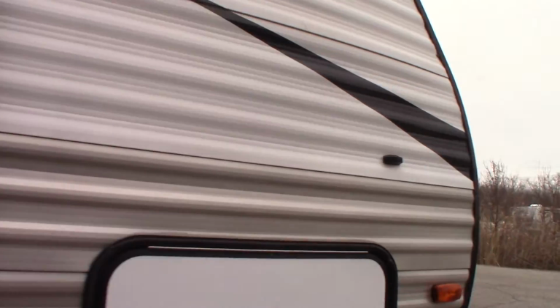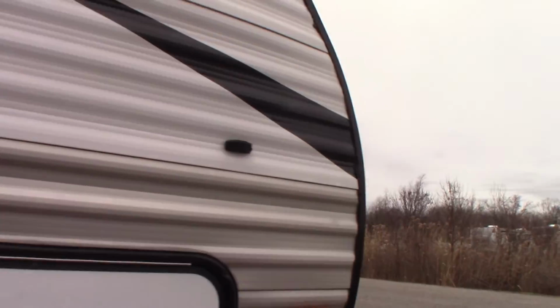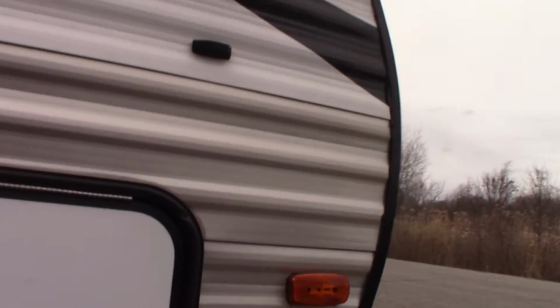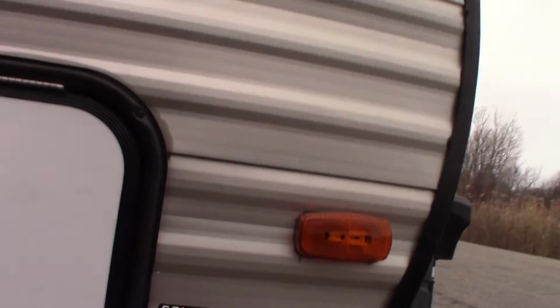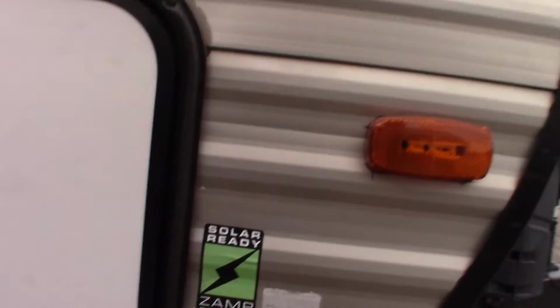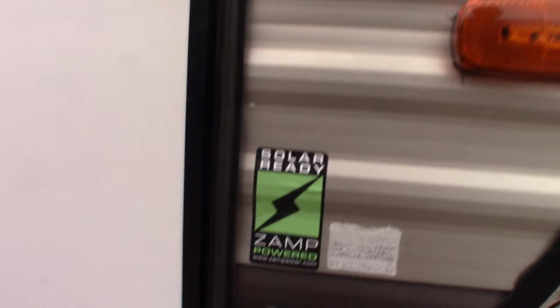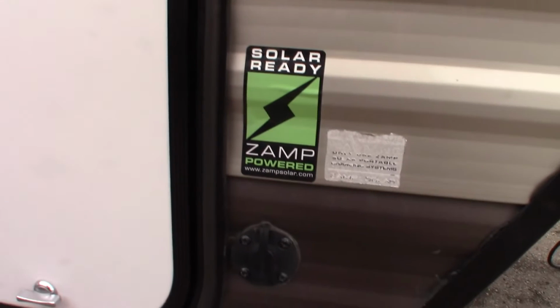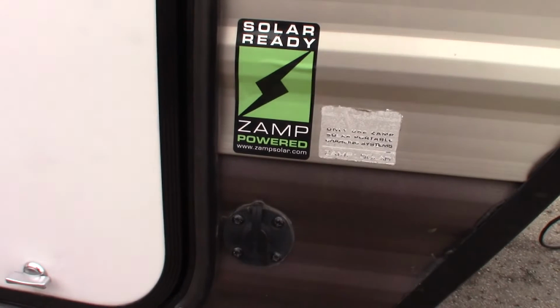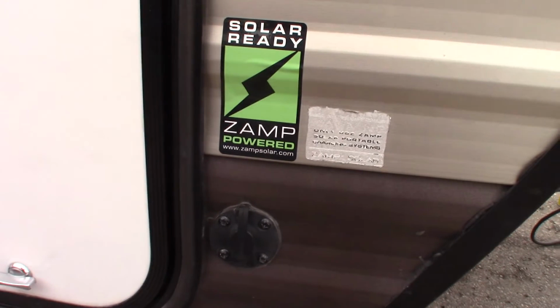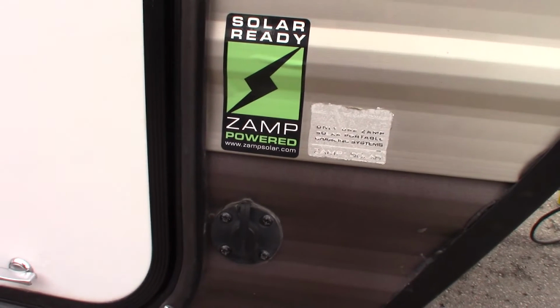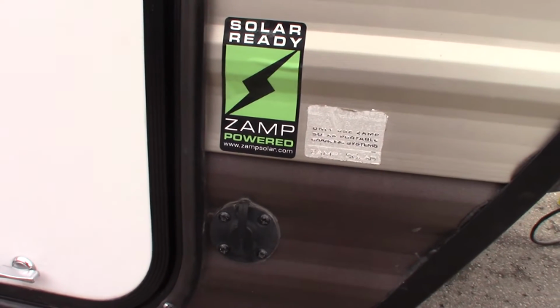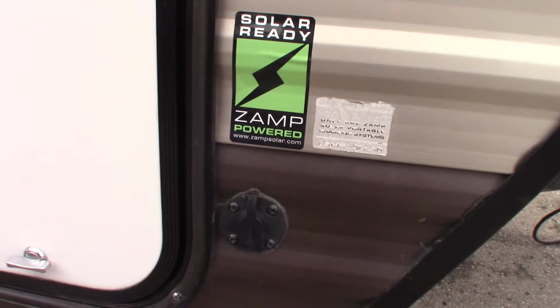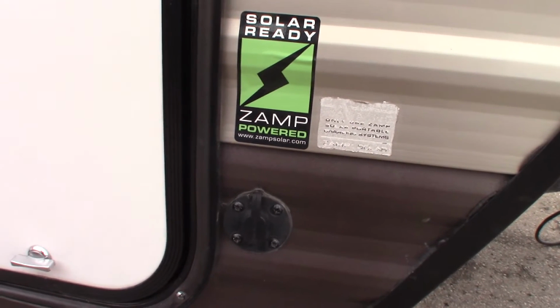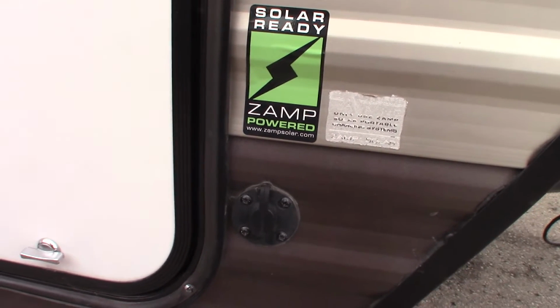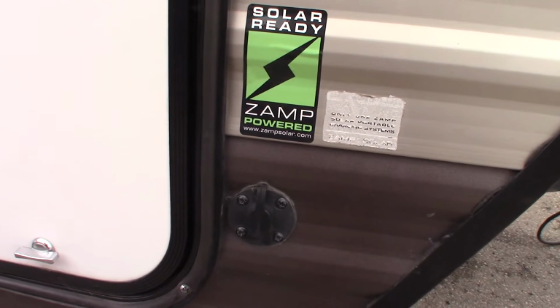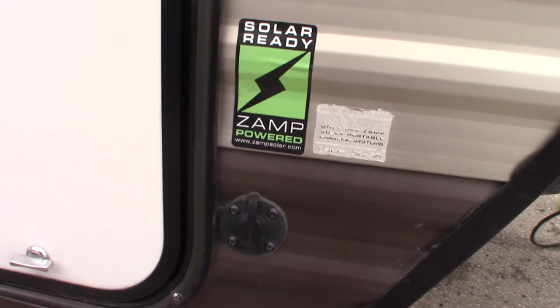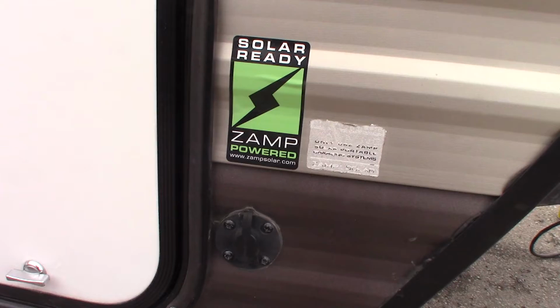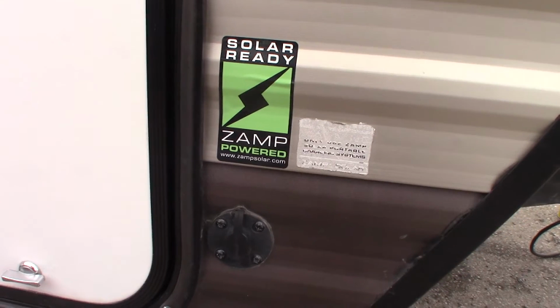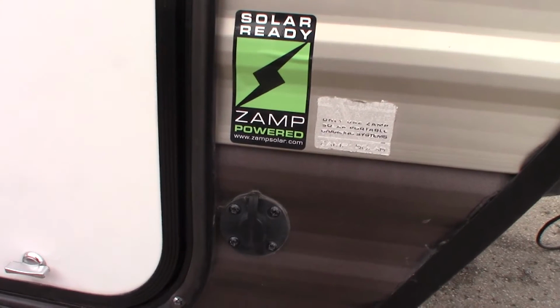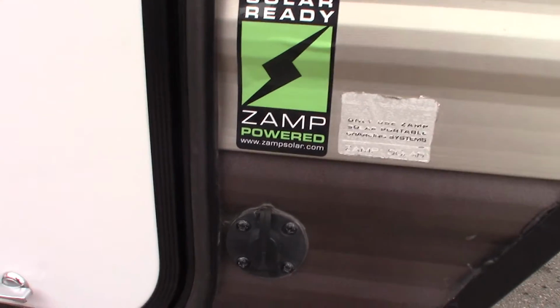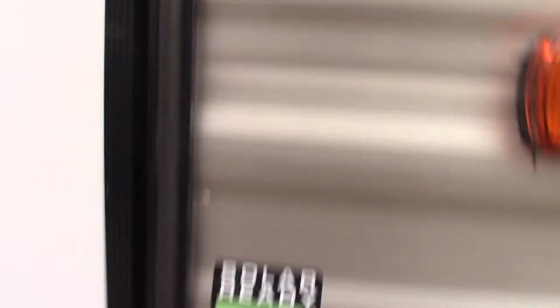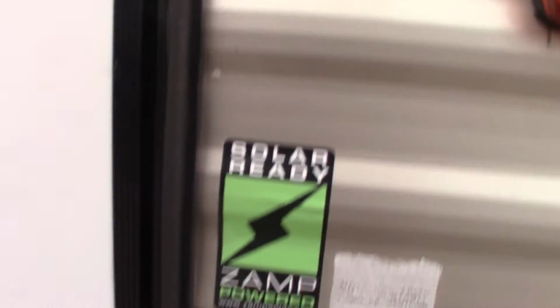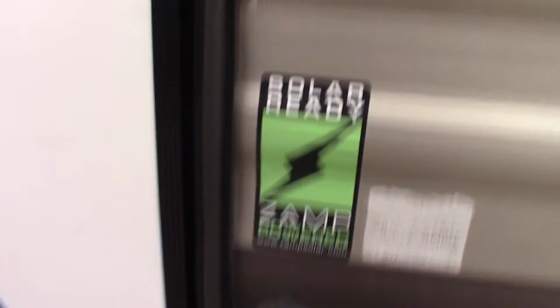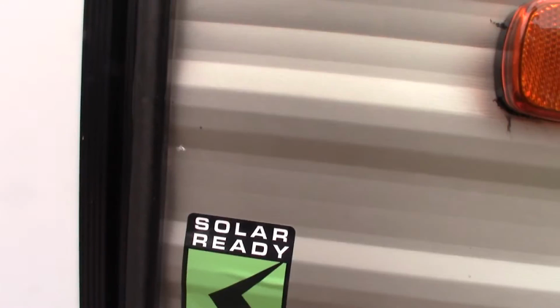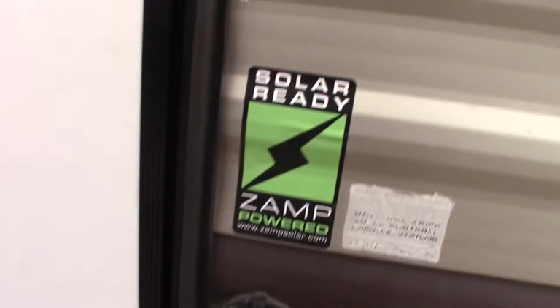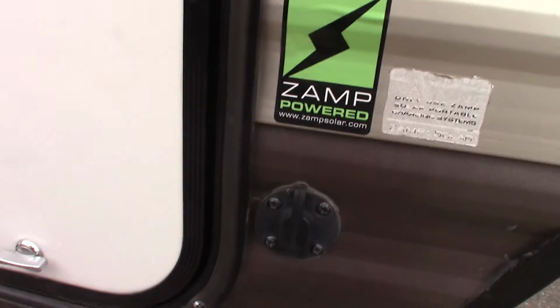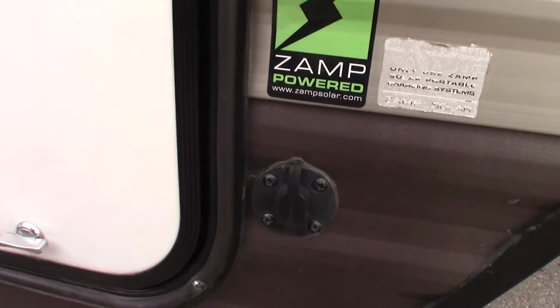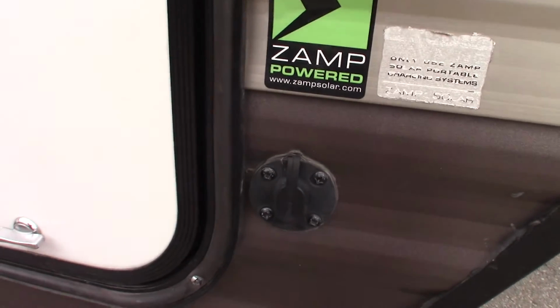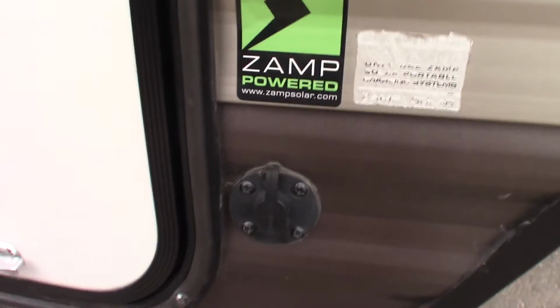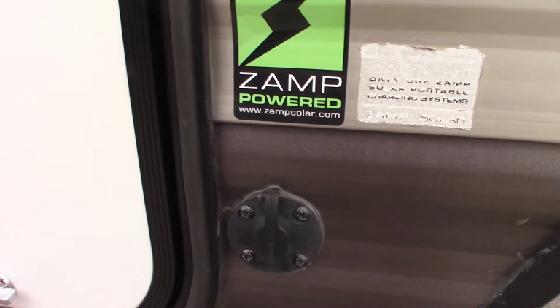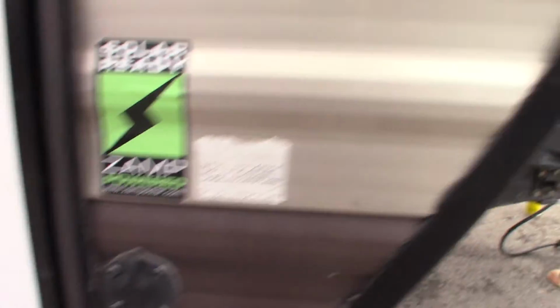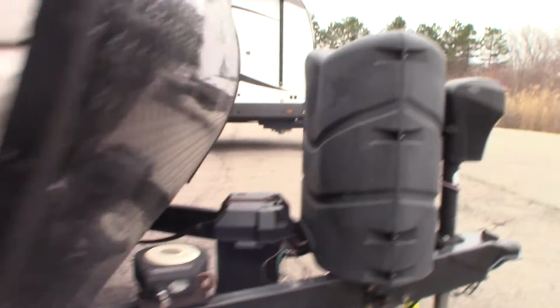This is just a hookup in case you wanted to purchase a solar panel that would charge the battery. This is a Zamp product and you would plug it in right there.